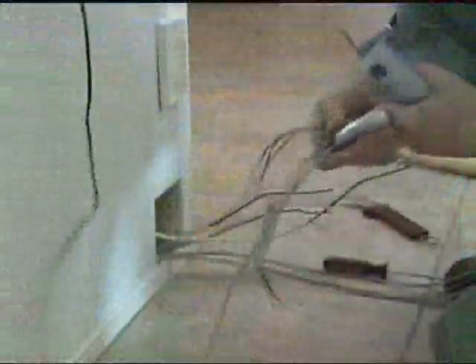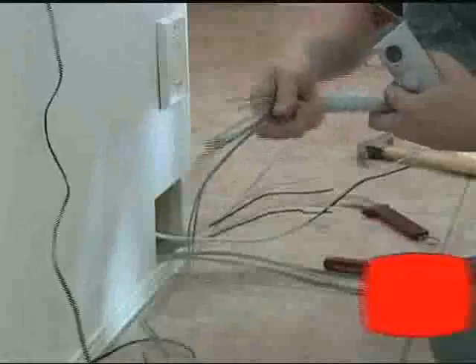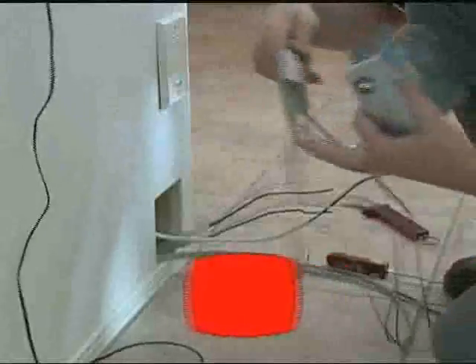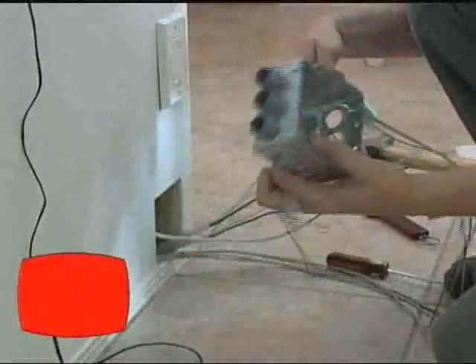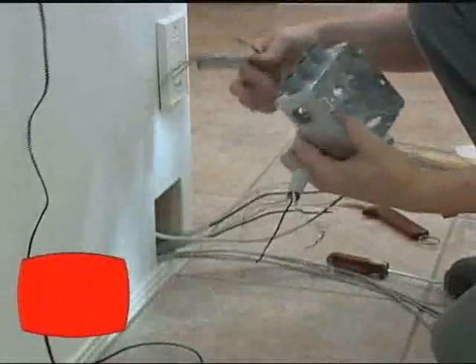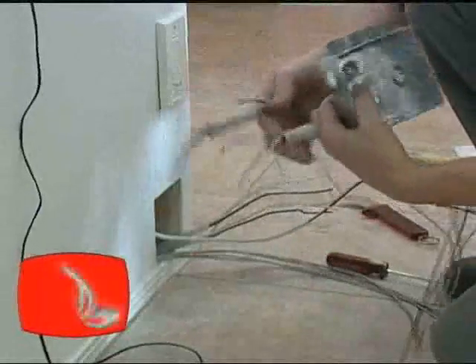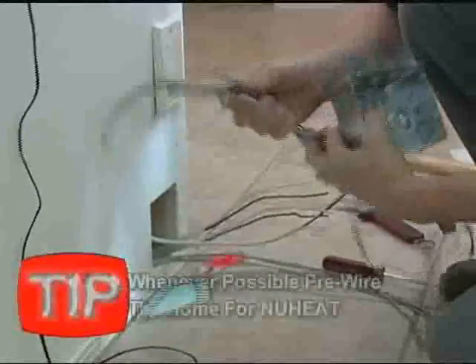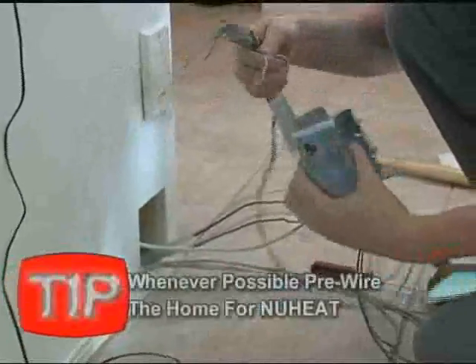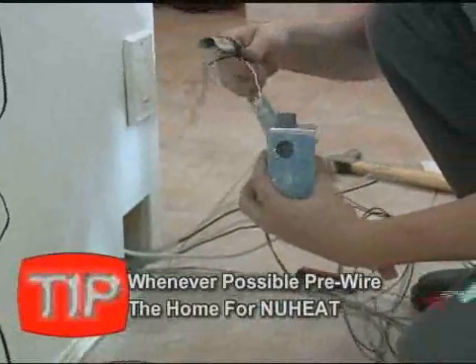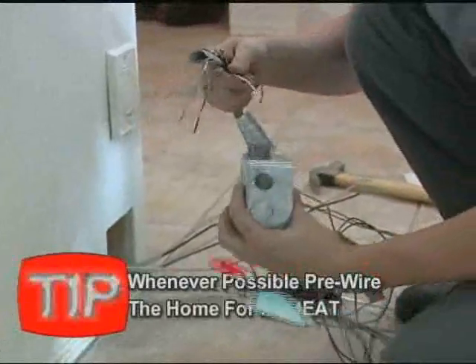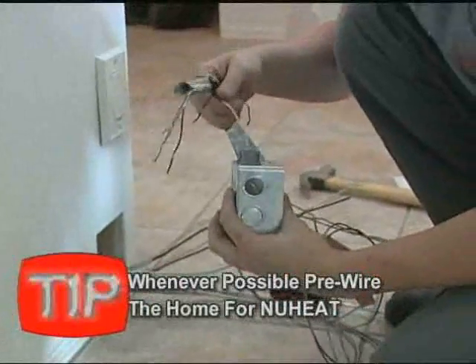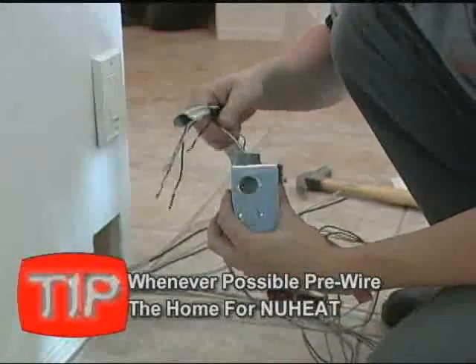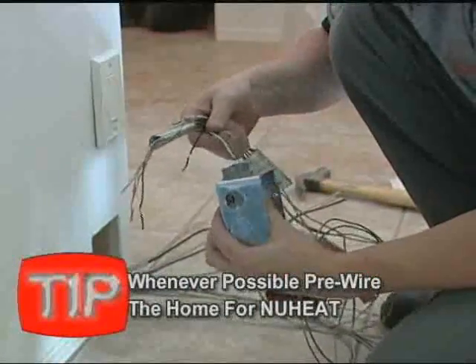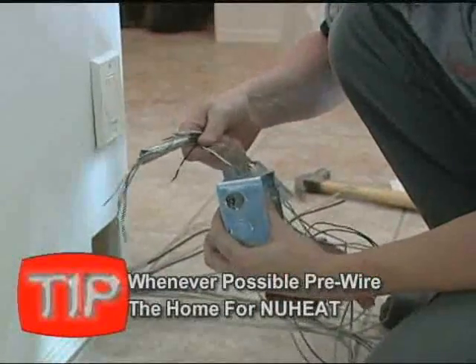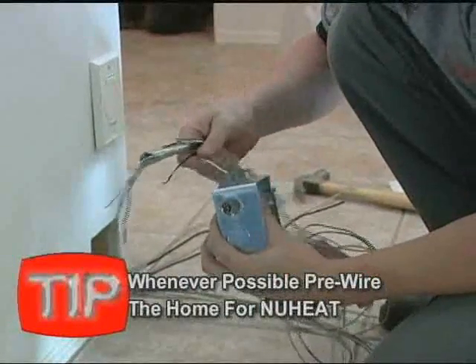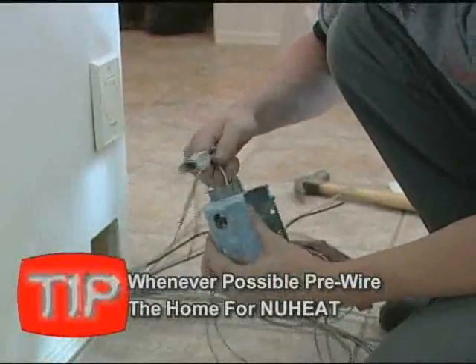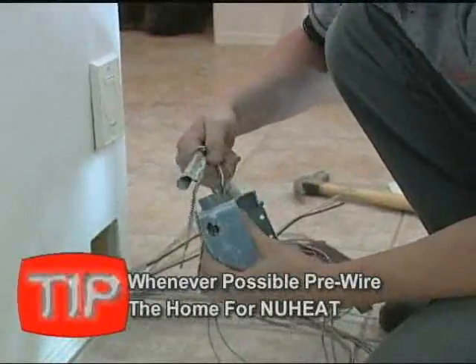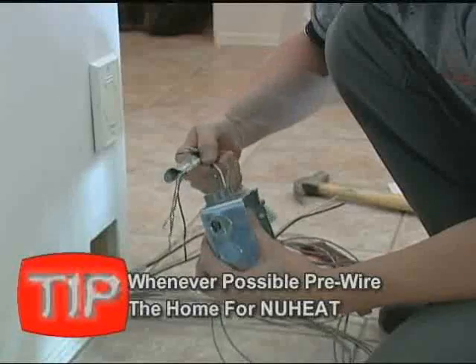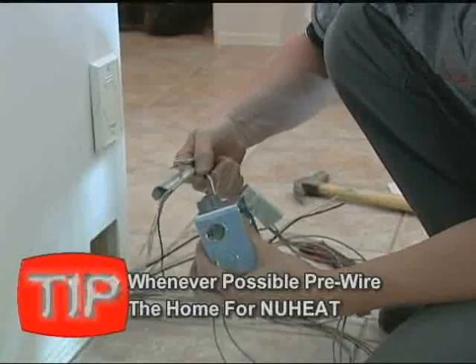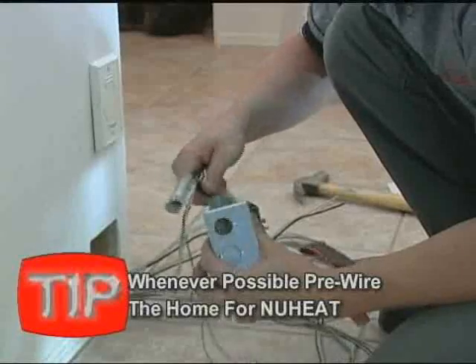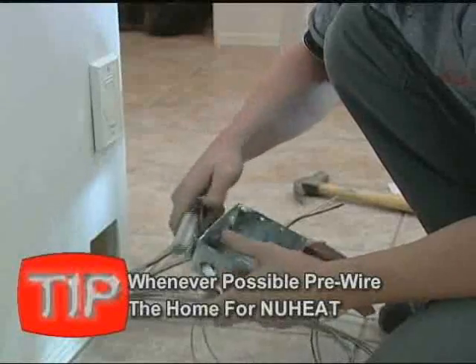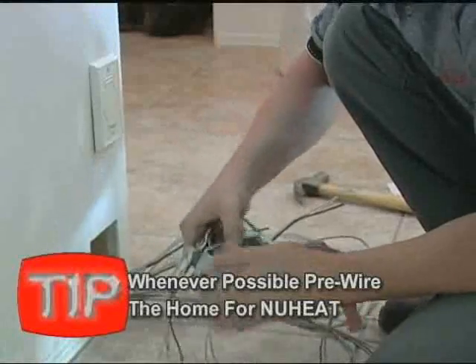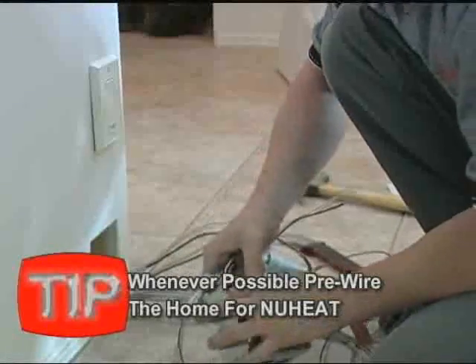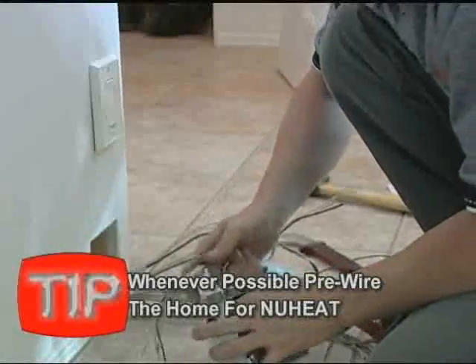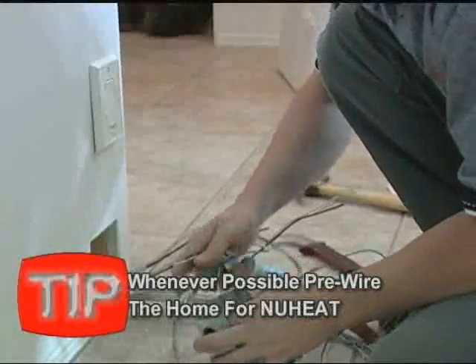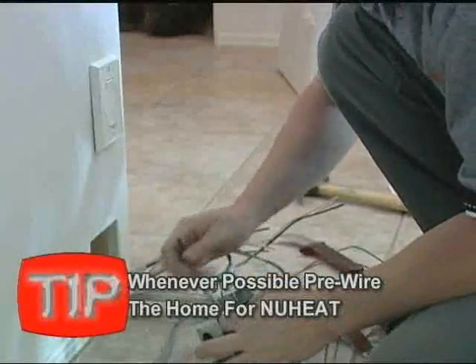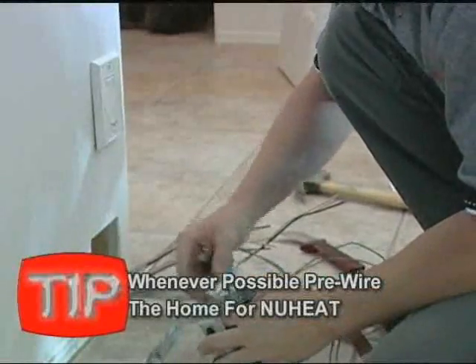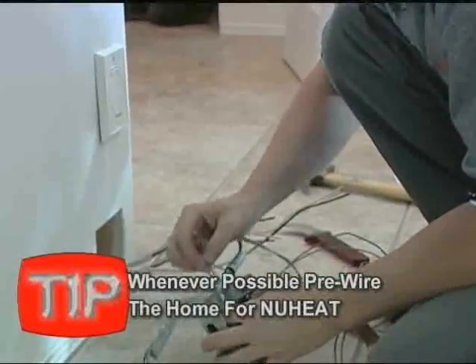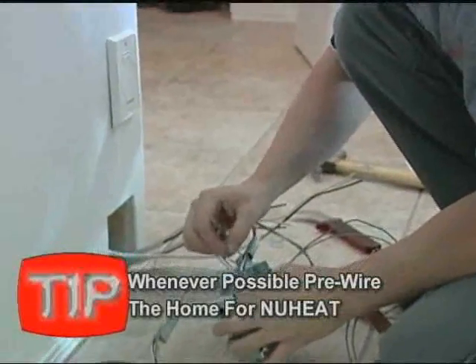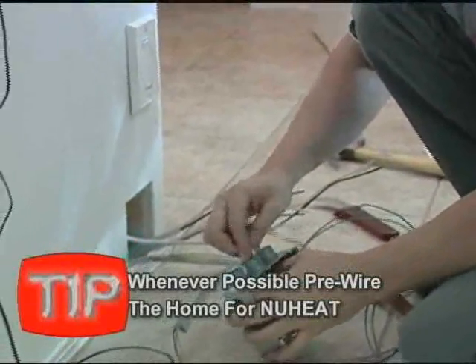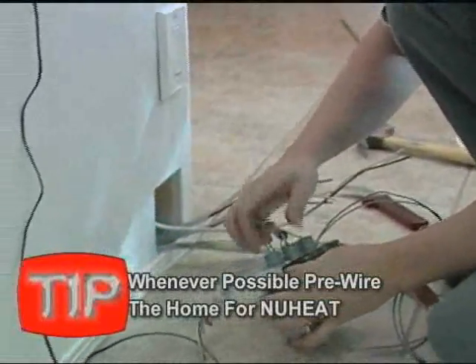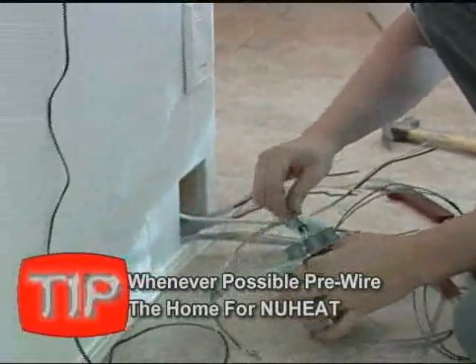7. Whenever possible, pre-wire the home for new heat, complete with junction boxes prior to the tile installation. This will help ensure that the tile installer runs the new heat lead wires to the correct locations.